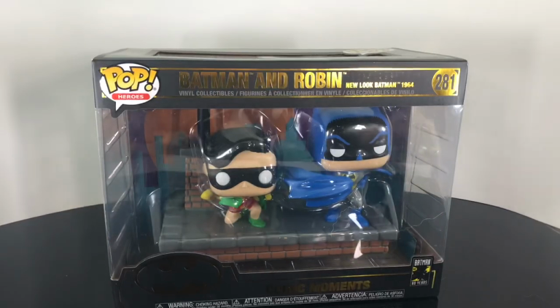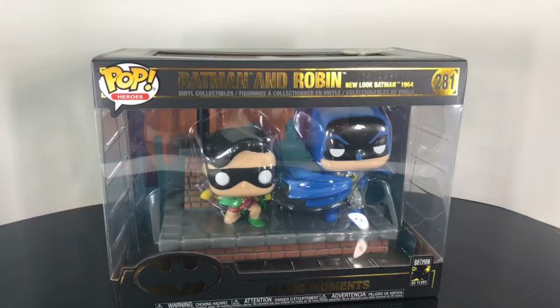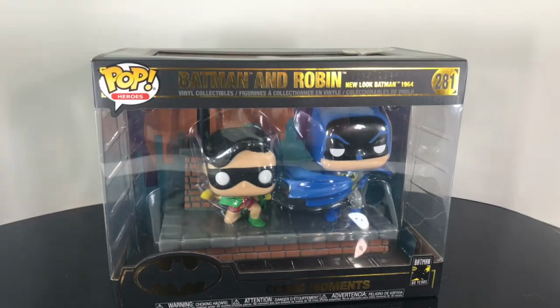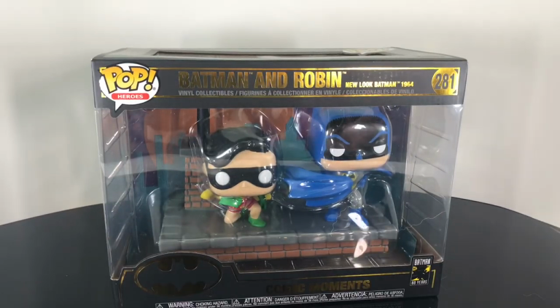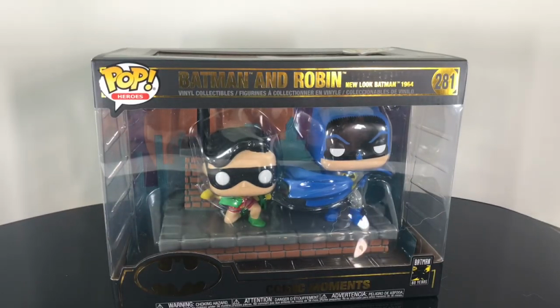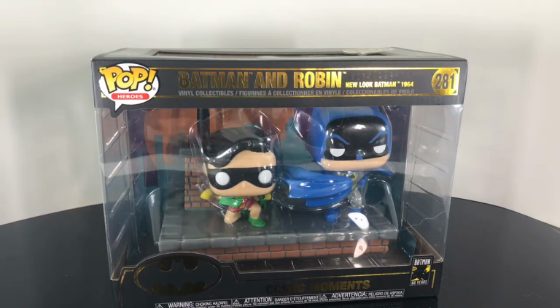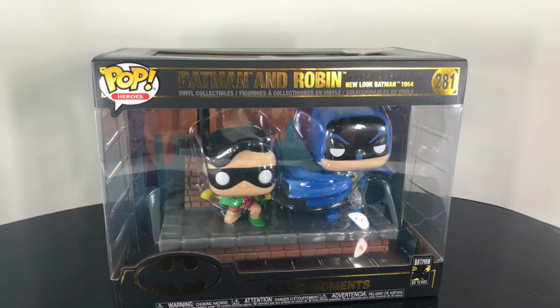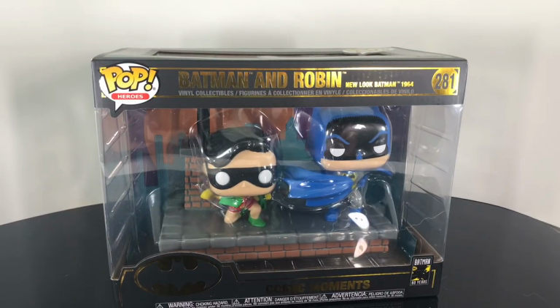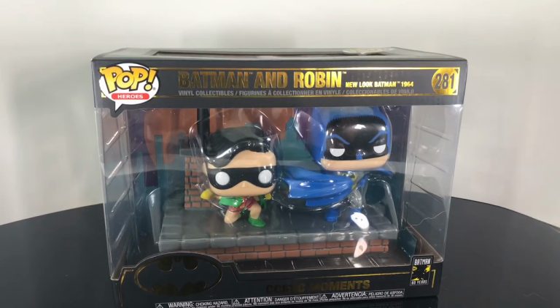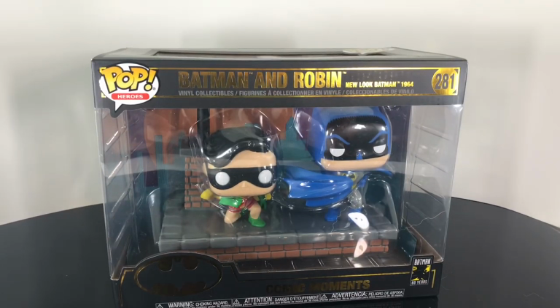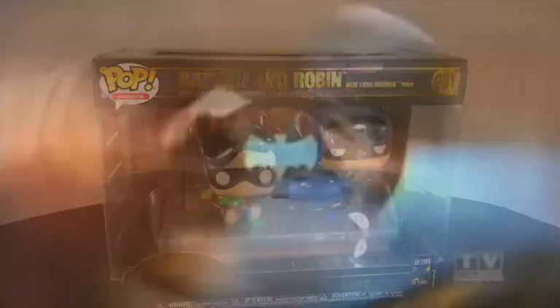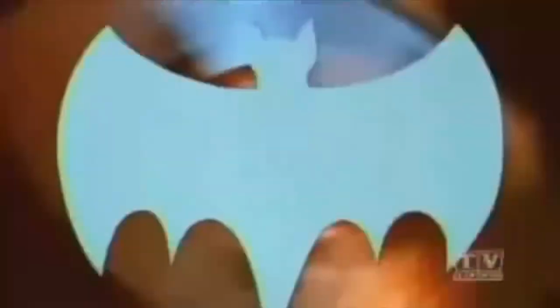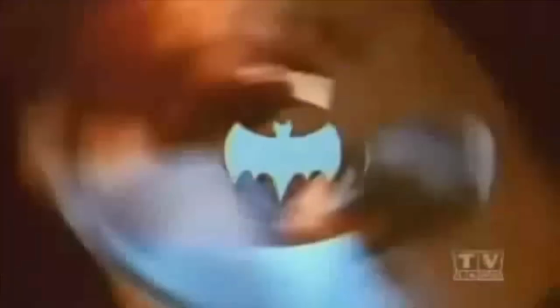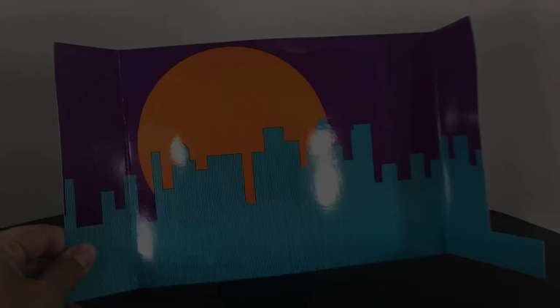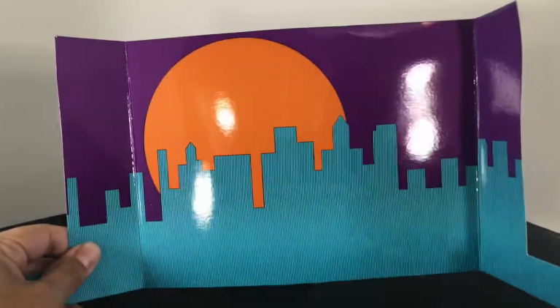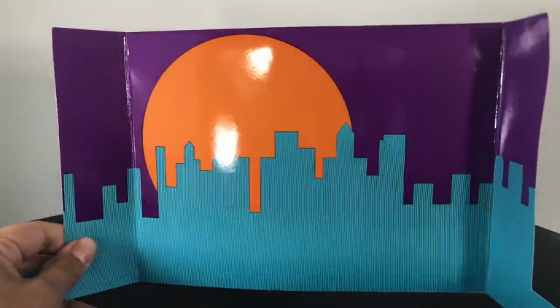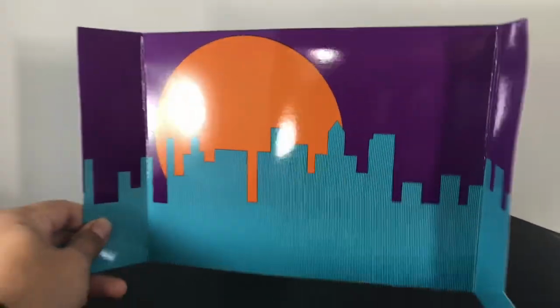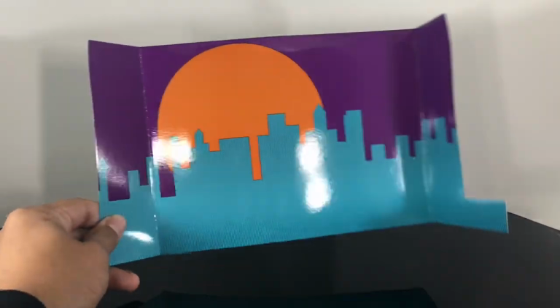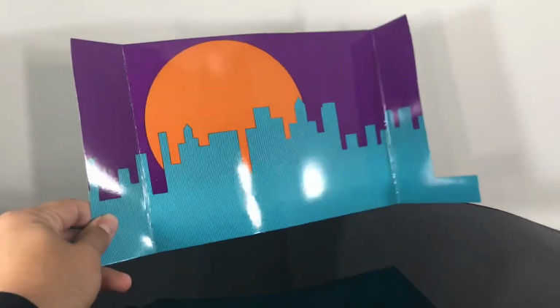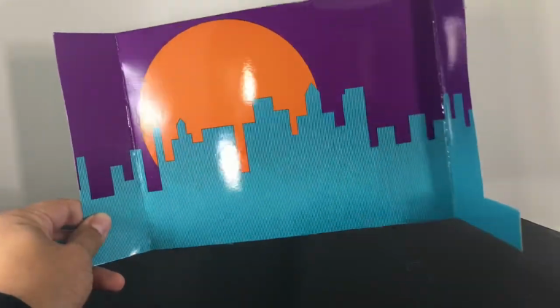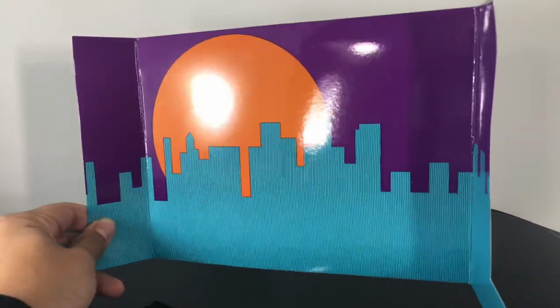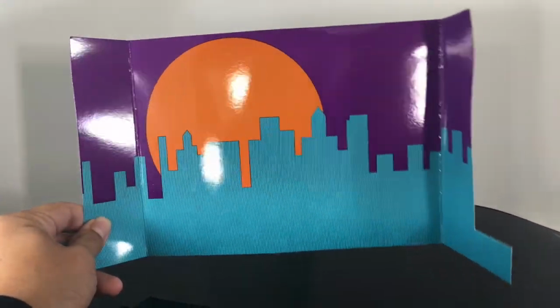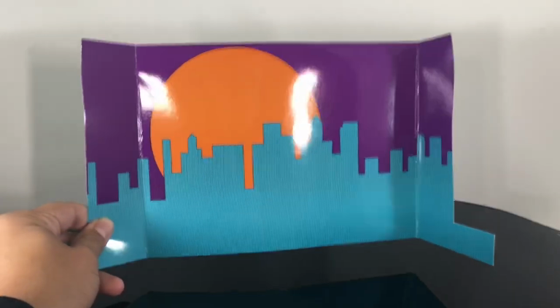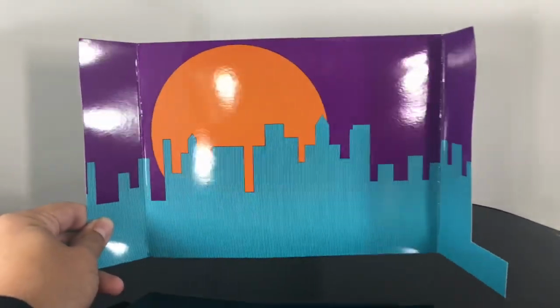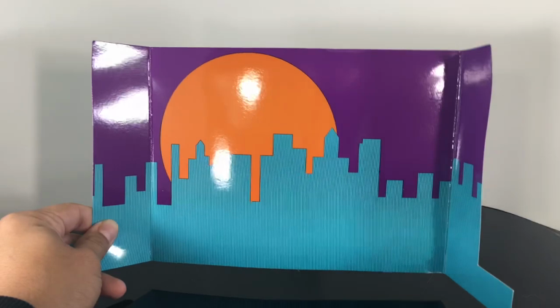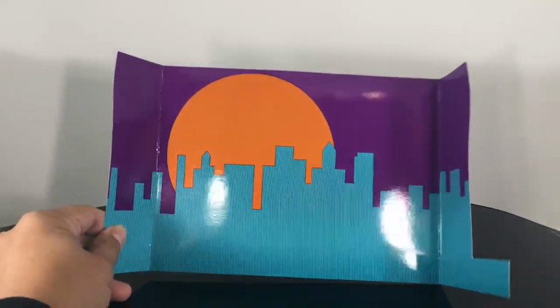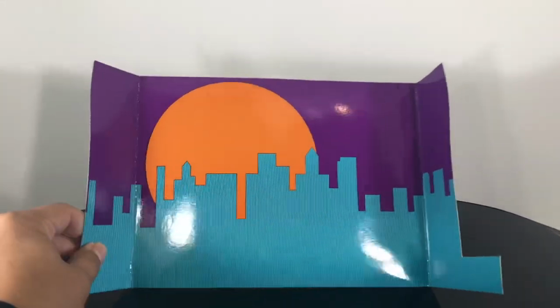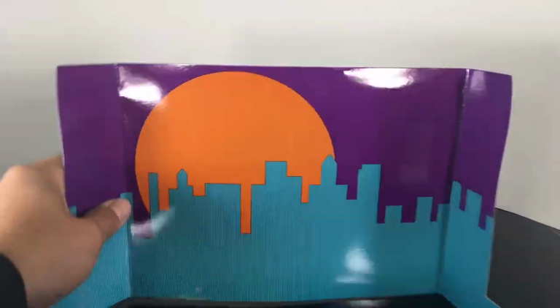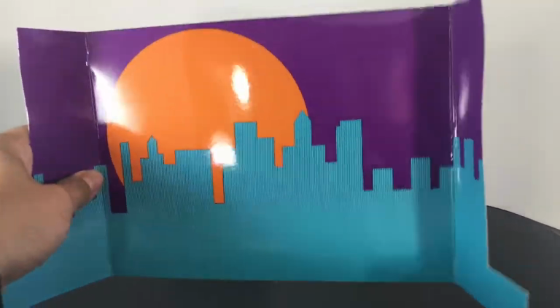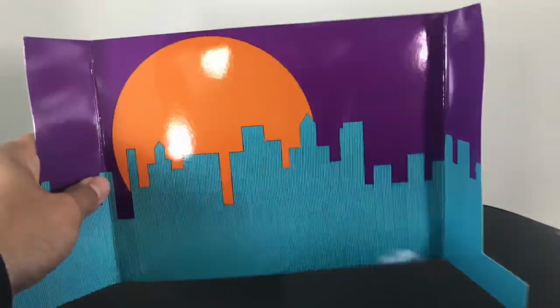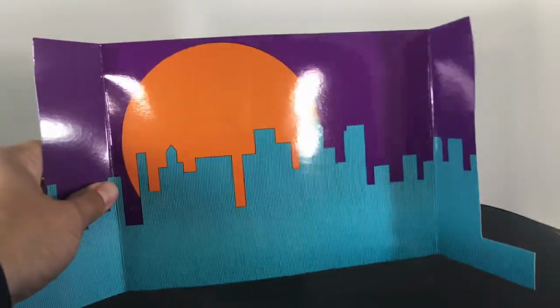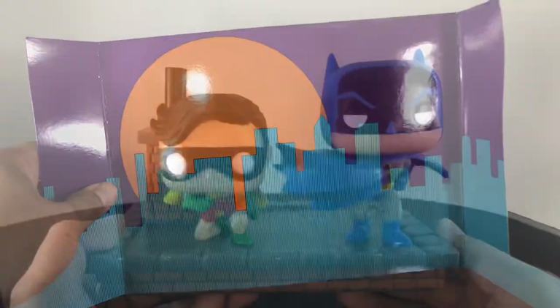So let's go ahead and take the set out of the packaging — we're going to see if it's a pickup or a pass. All right, so this is the insert that you get. I think this is an awesome piece; similar to the 89 Batman movie moments, you get another cool little insert.